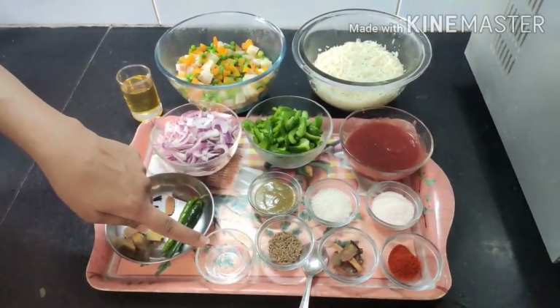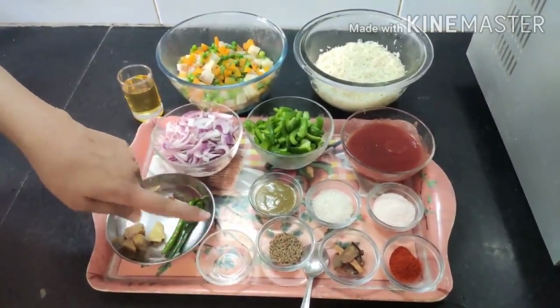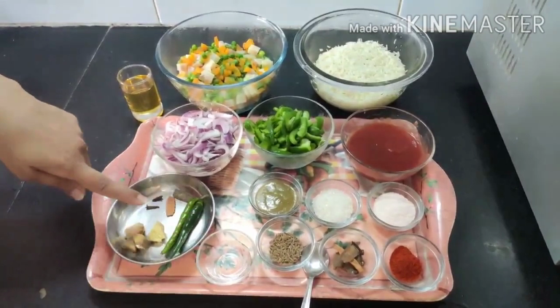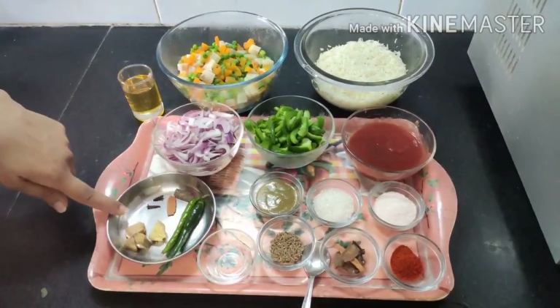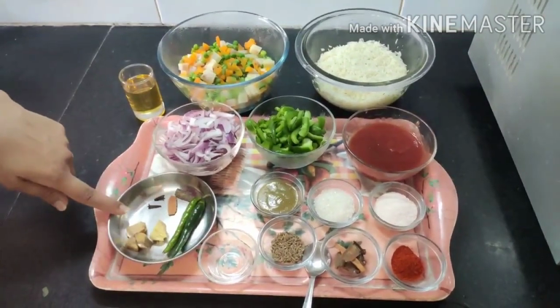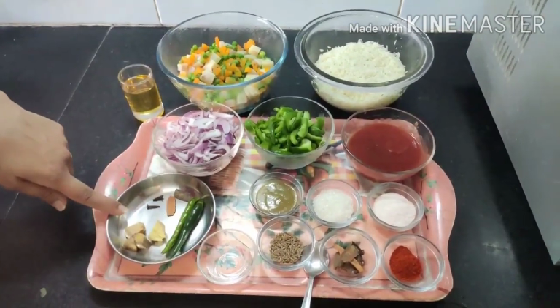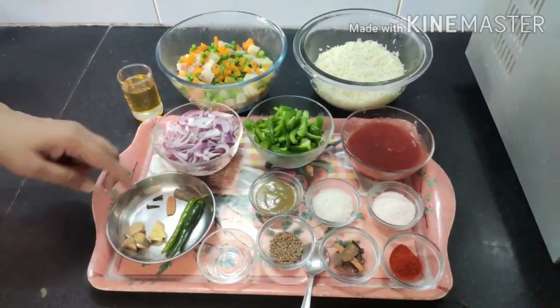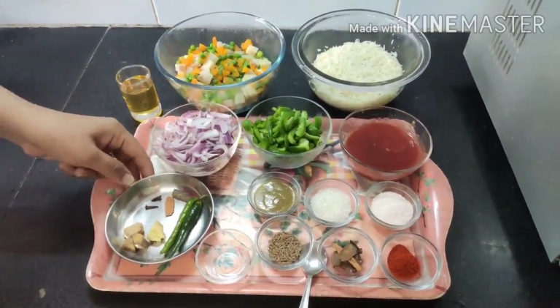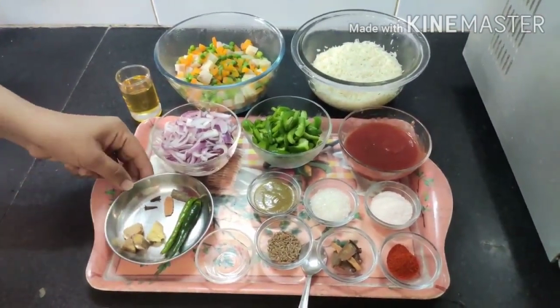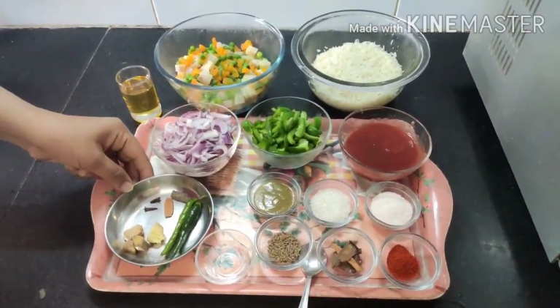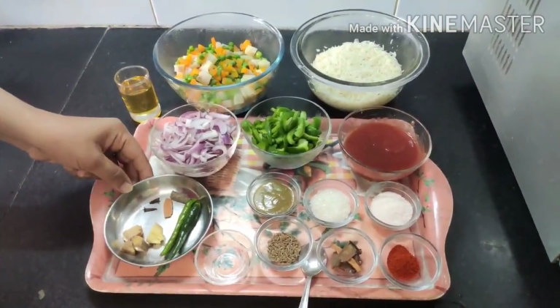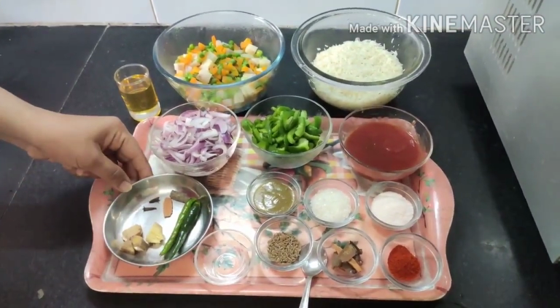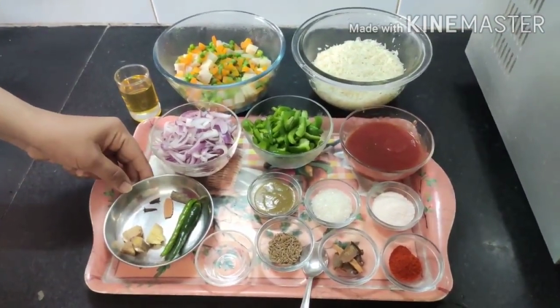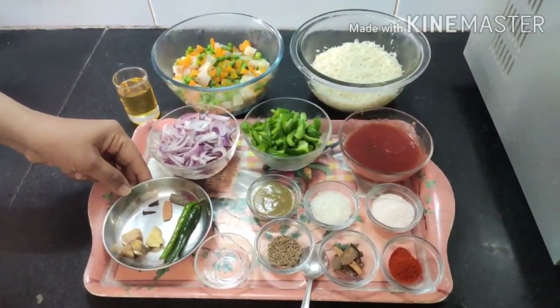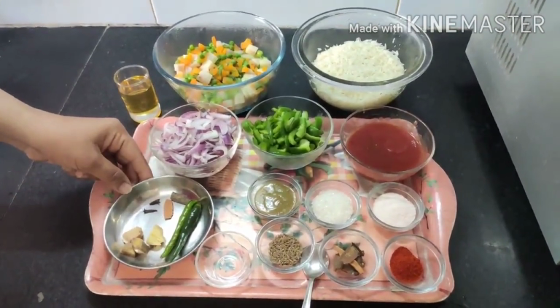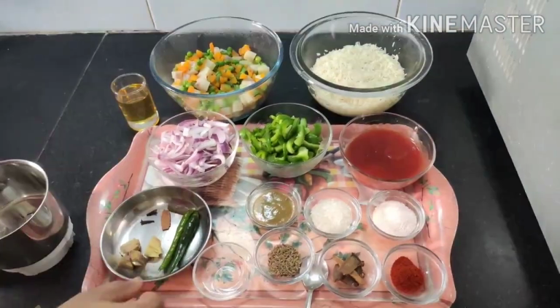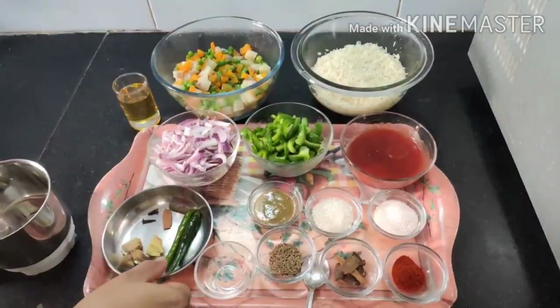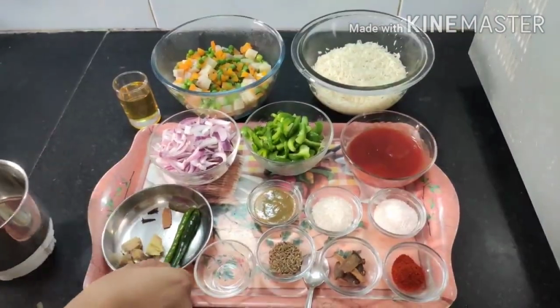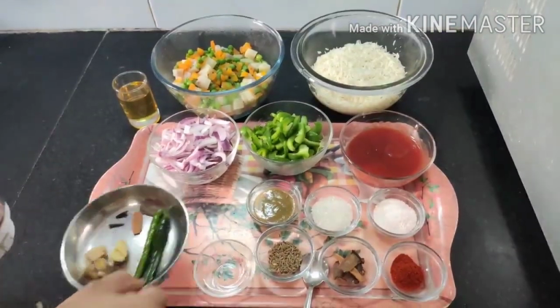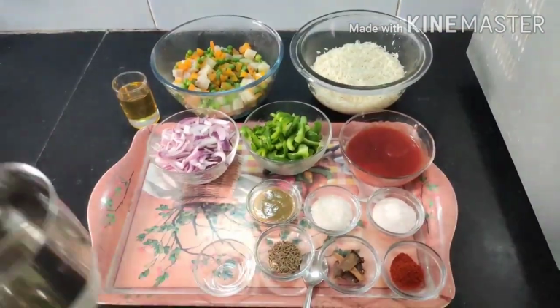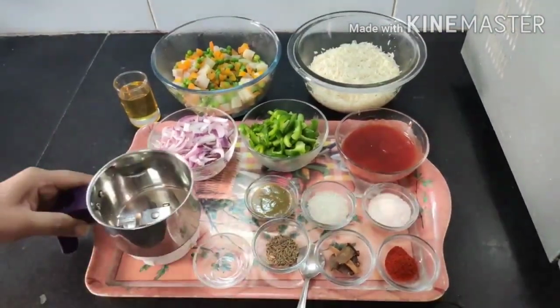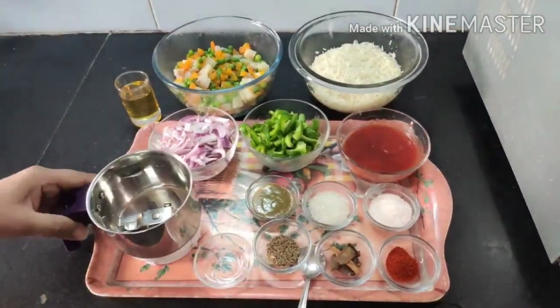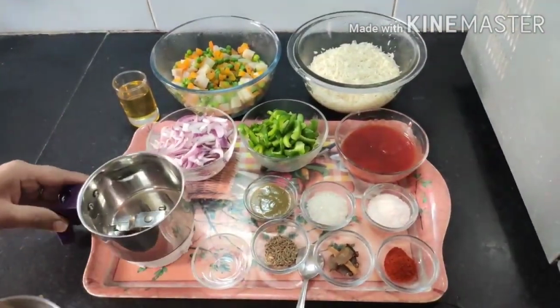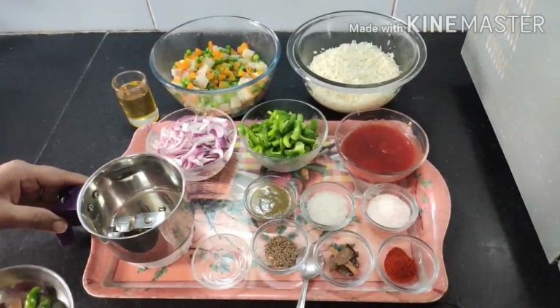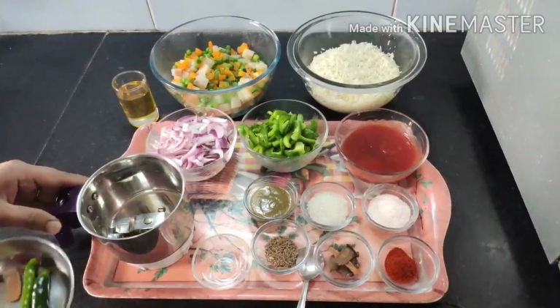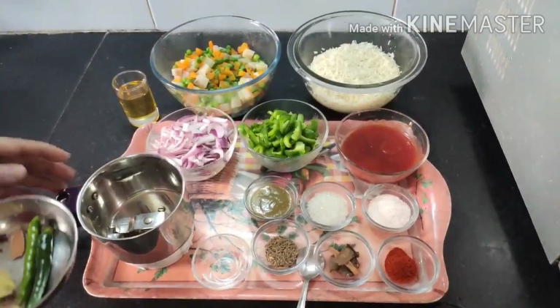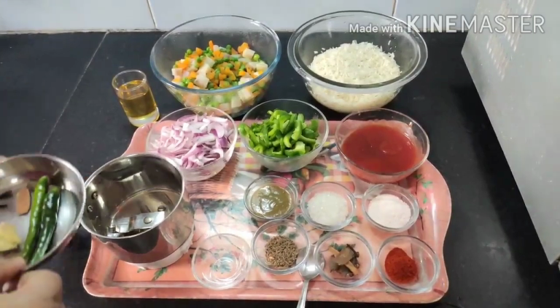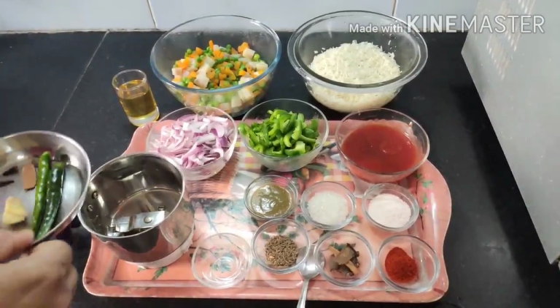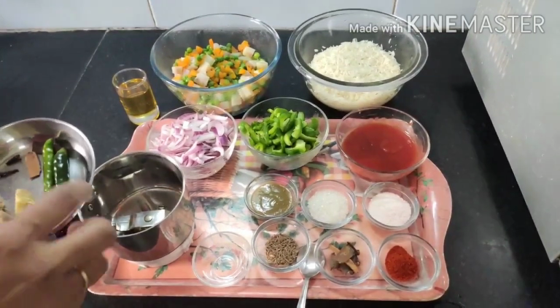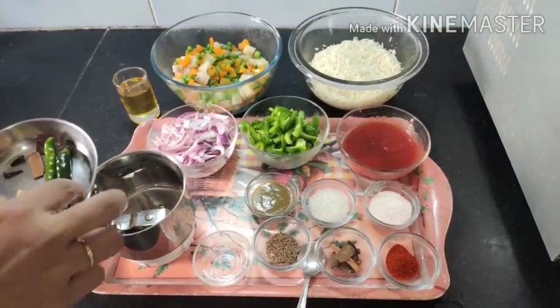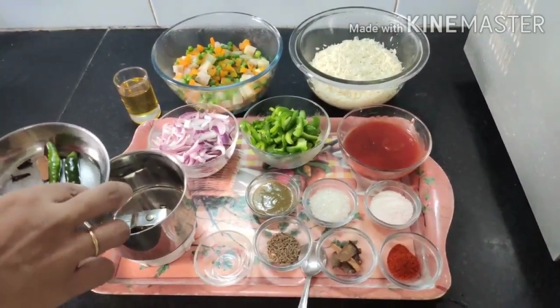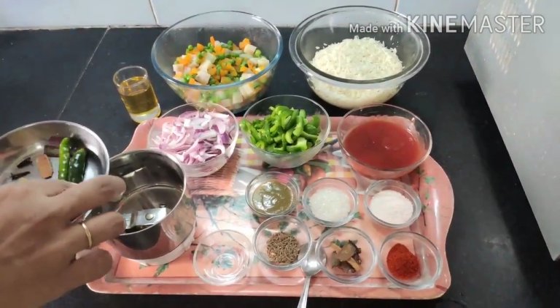We also need 1 cinnamon stick, 2 to 3 cloves, 2 teaspoons of chili sauce, 1 teaspoon of cumin seeds, and 2 teaspoons of vinegar.